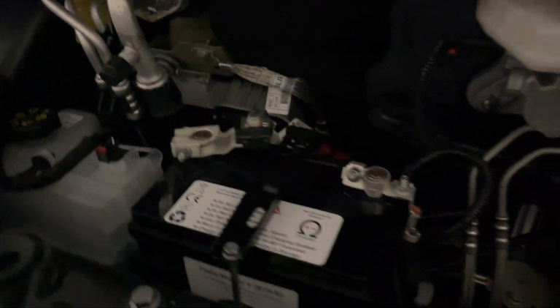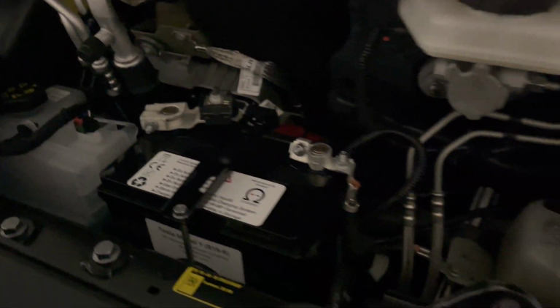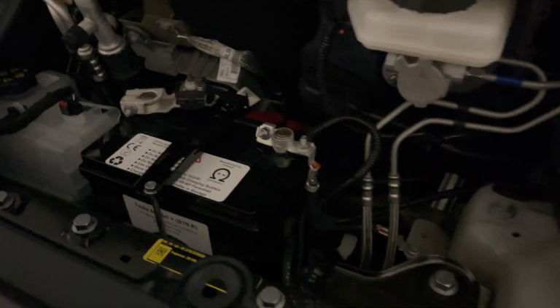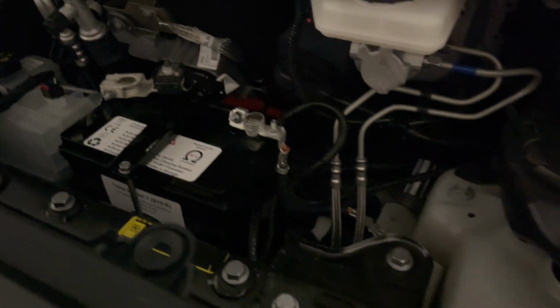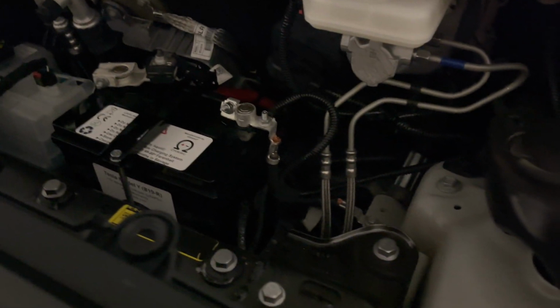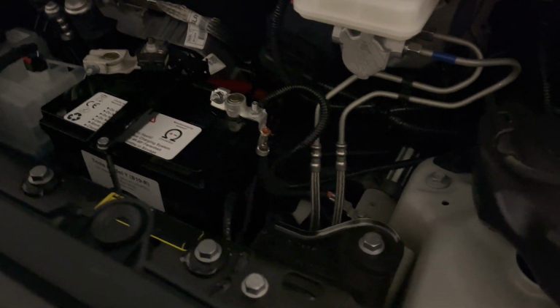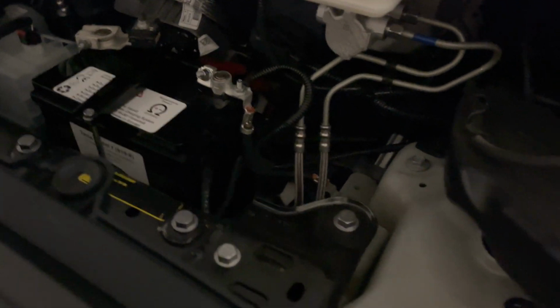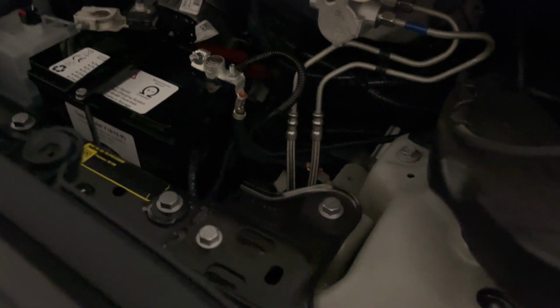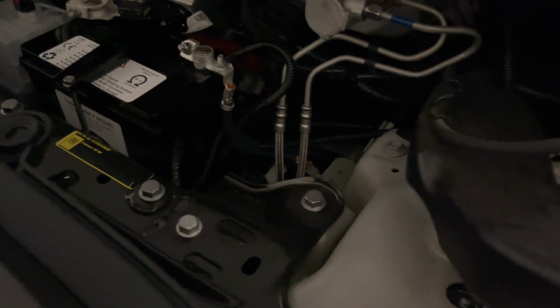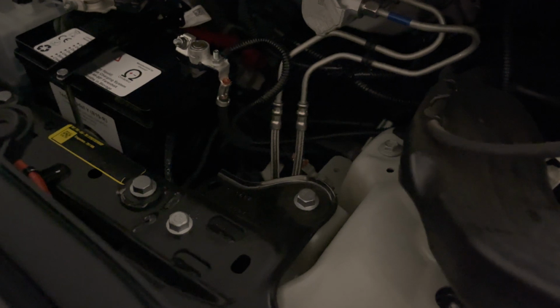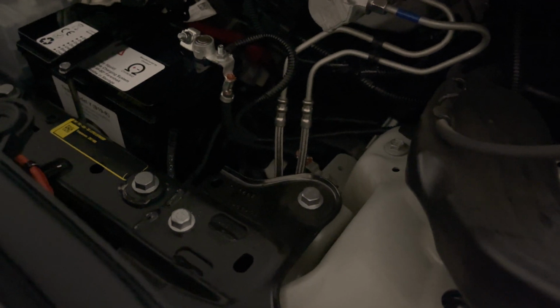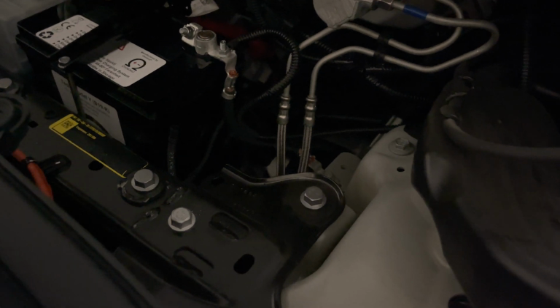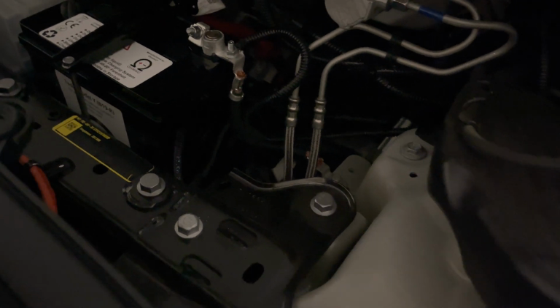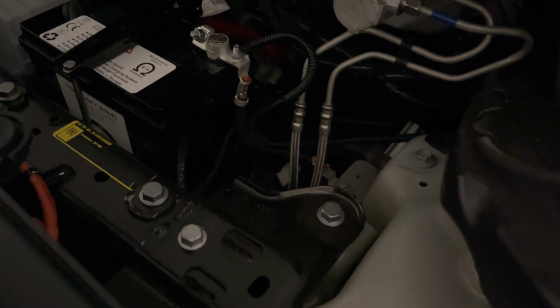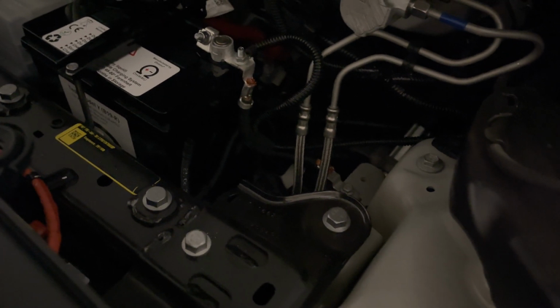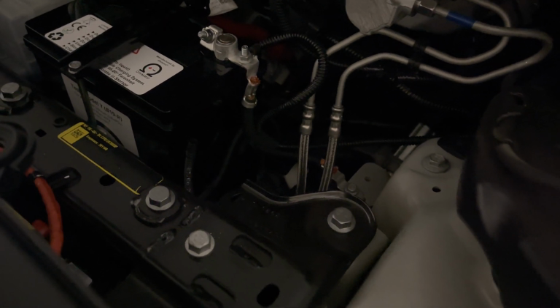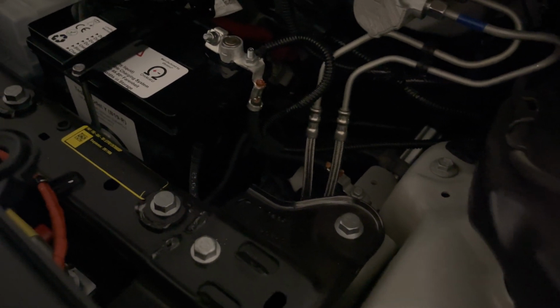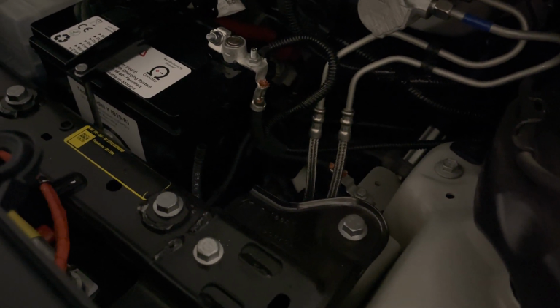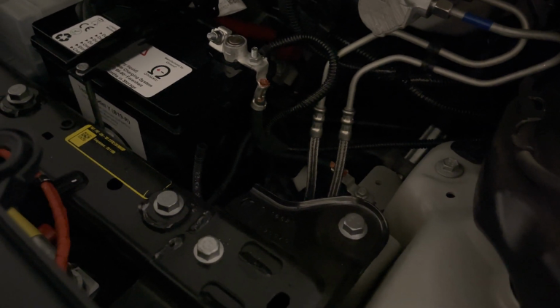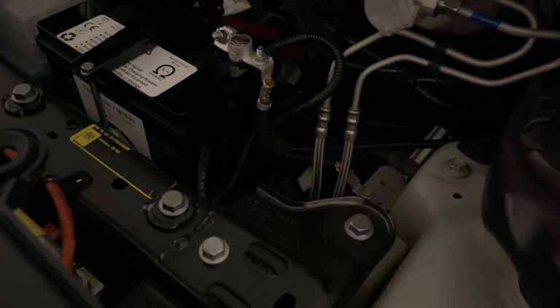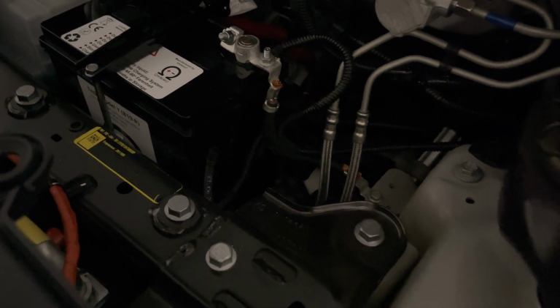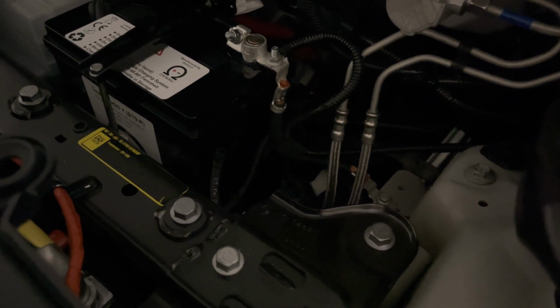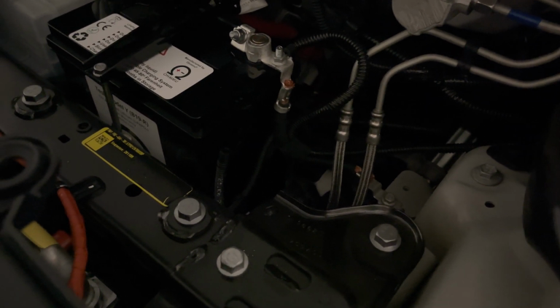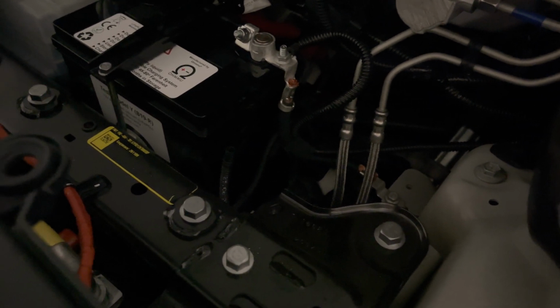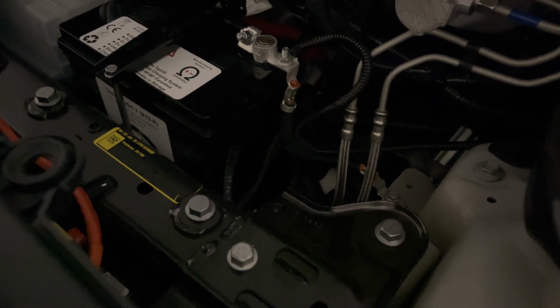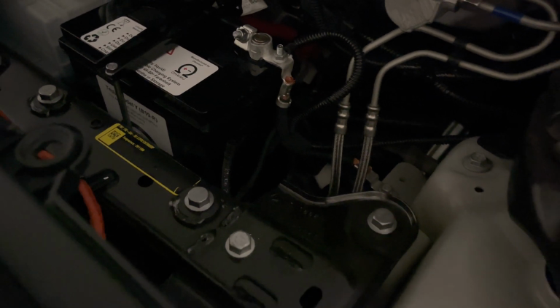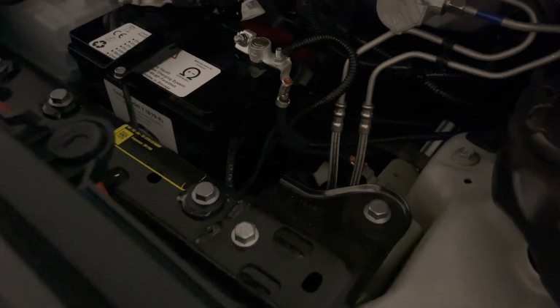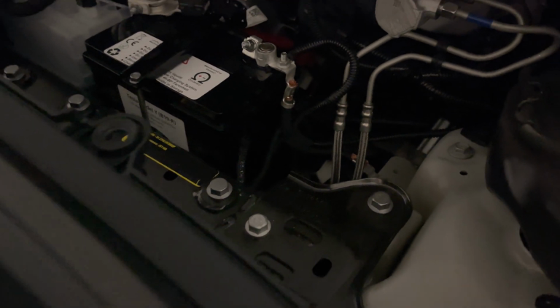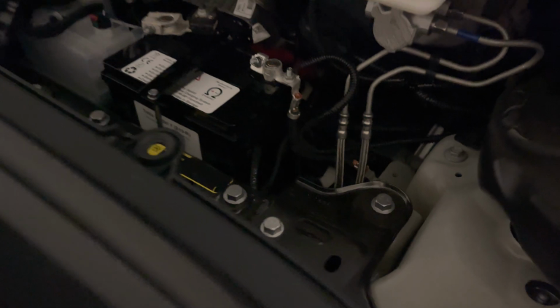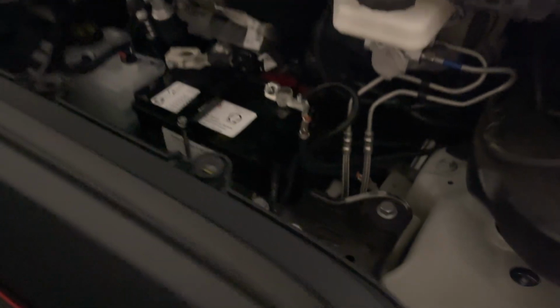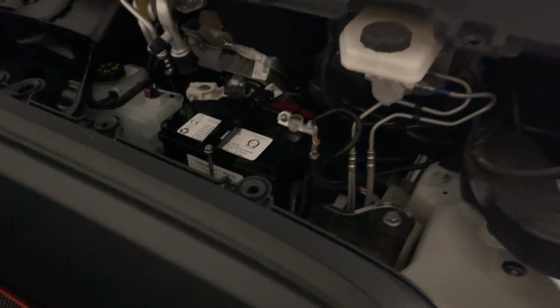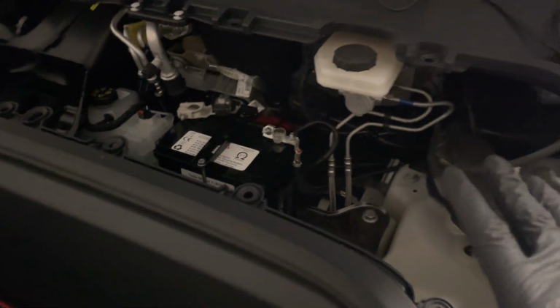It looks a lot cleaner than the previous year of the Model Y — less messy, everything's more organized.